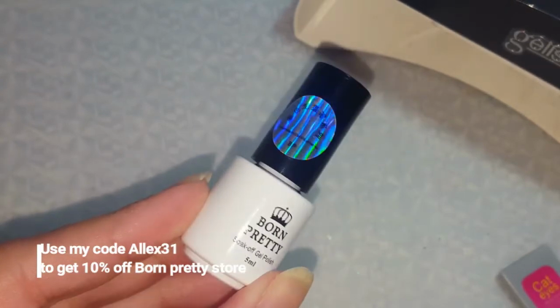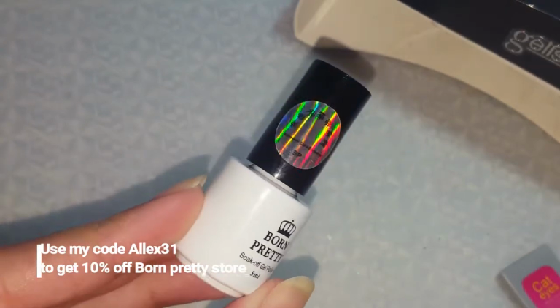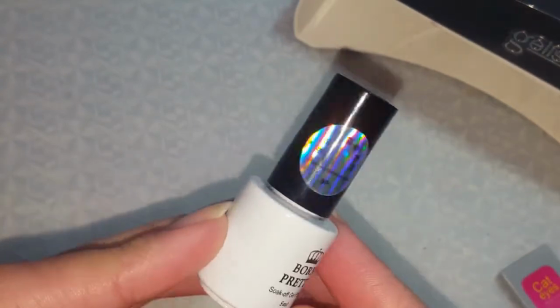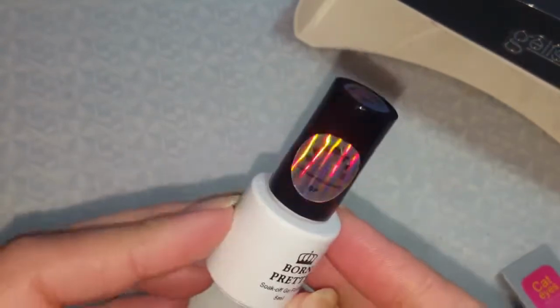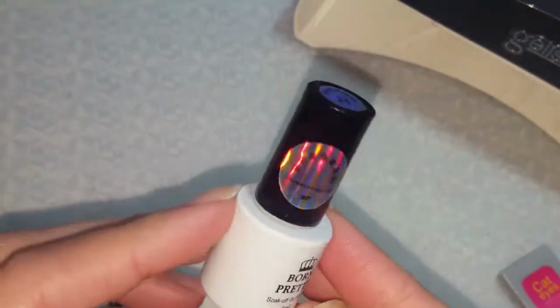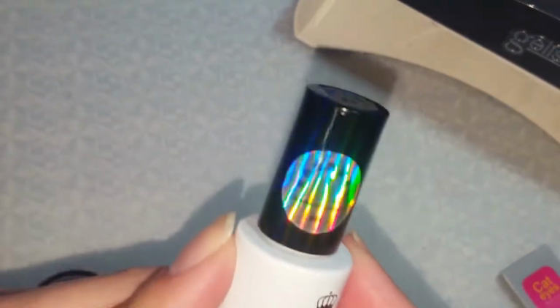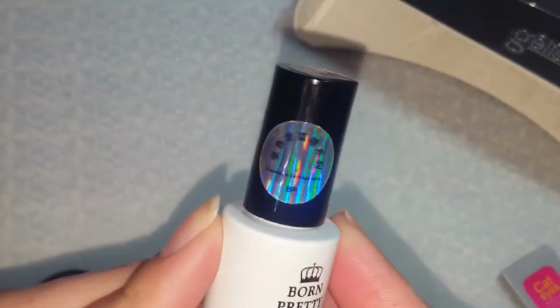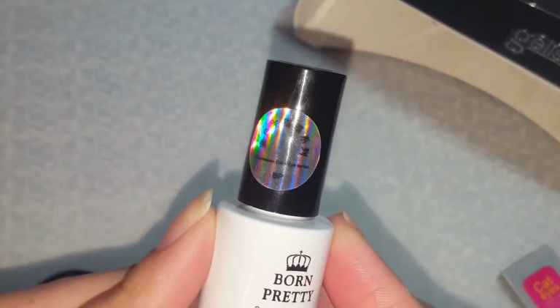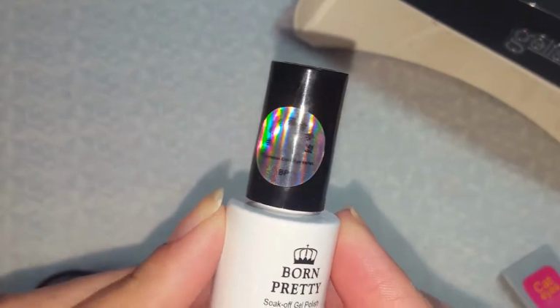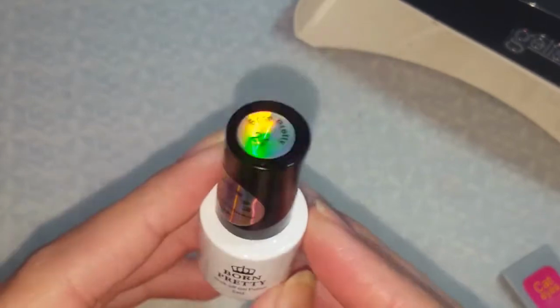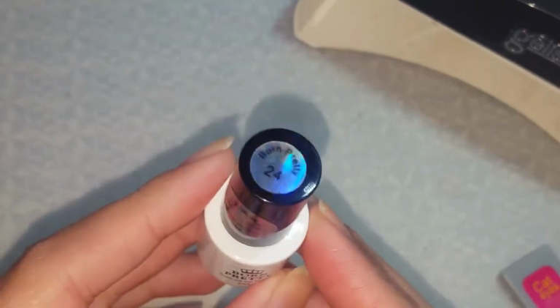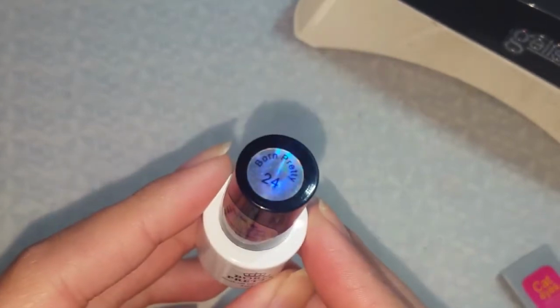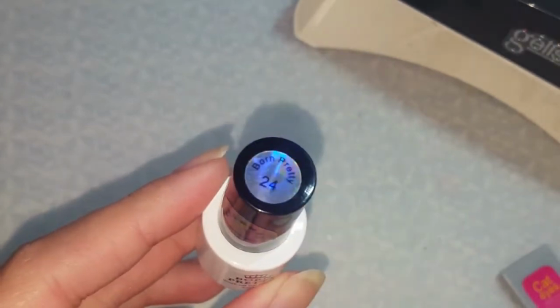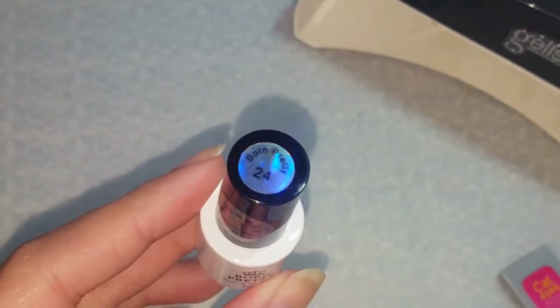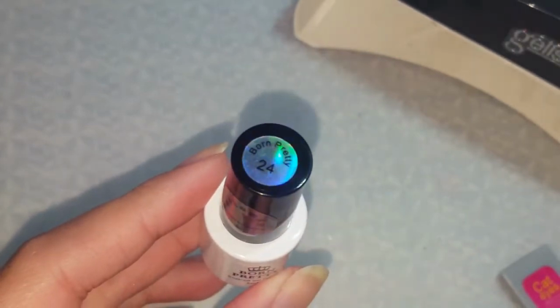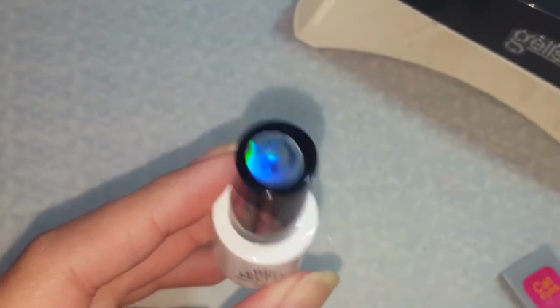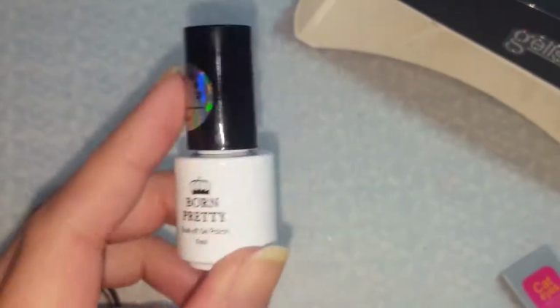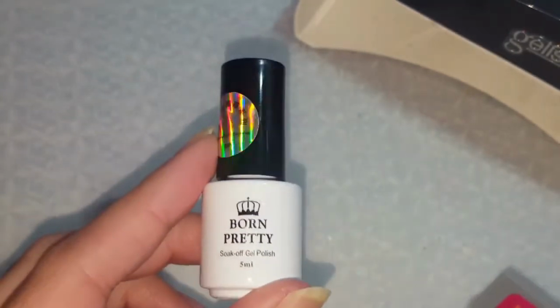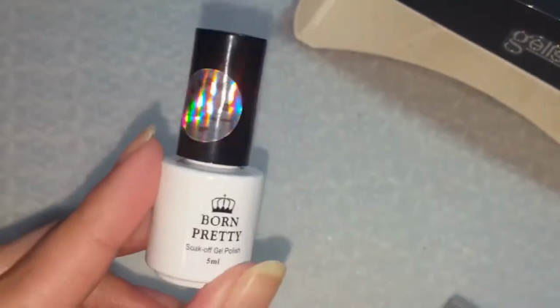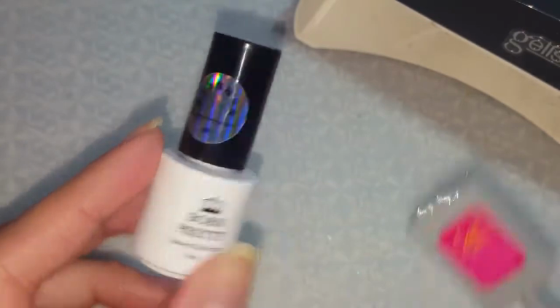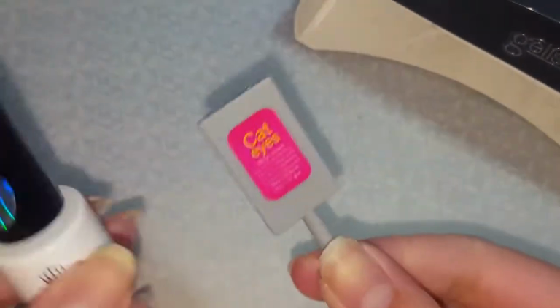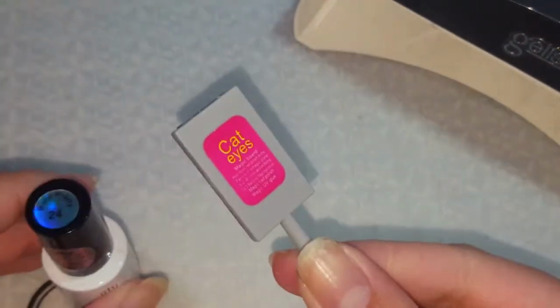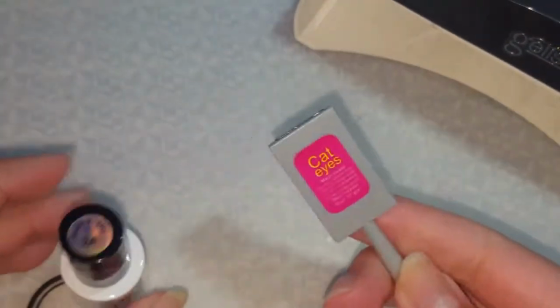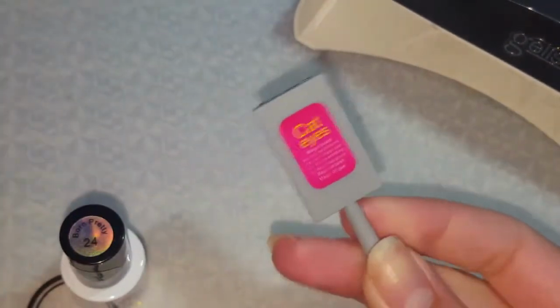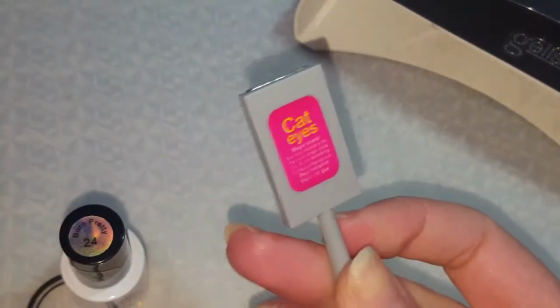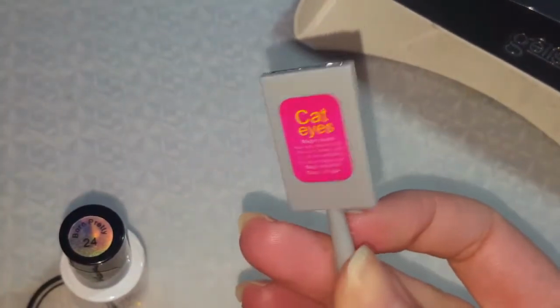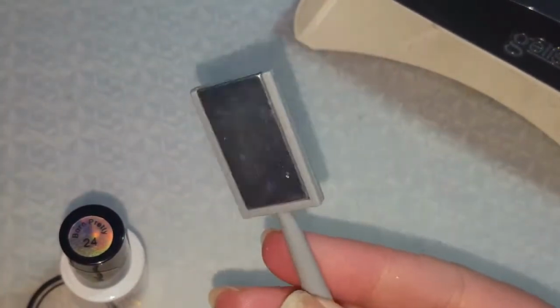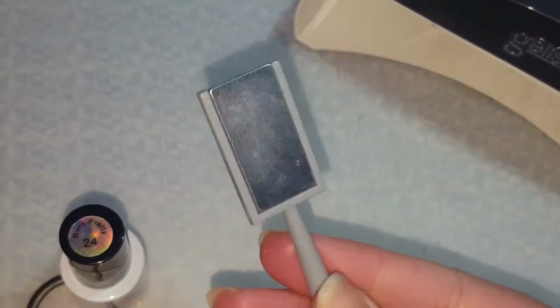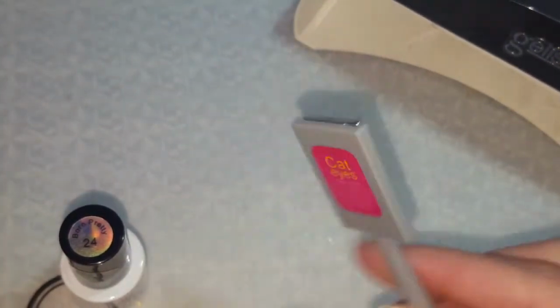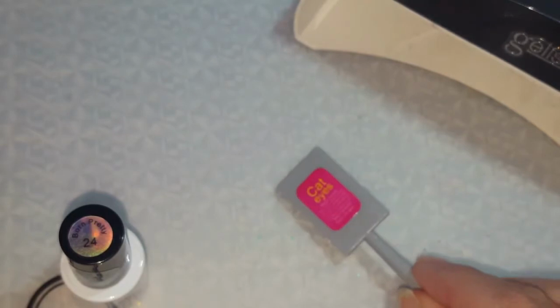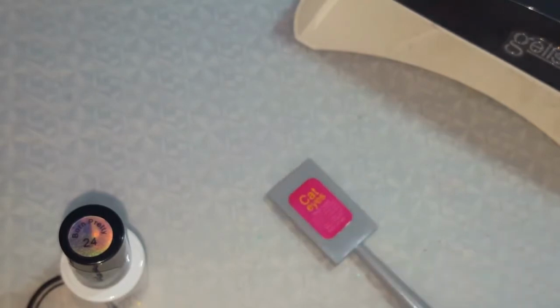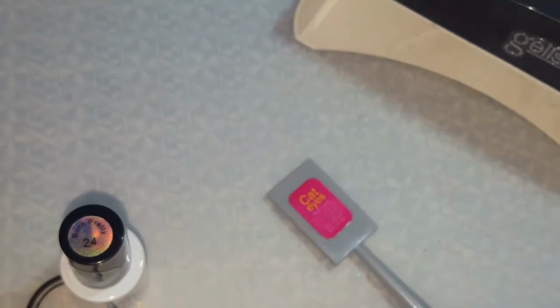This is the chameleon cat eye gel polish and I have the one in number 24. It comes with the polish and then it also comes with a magnet, so we're gonna do this.